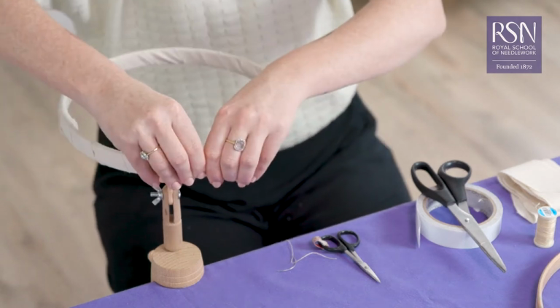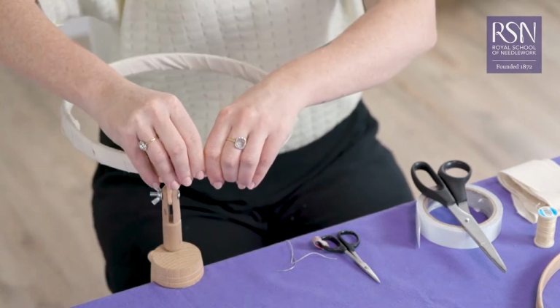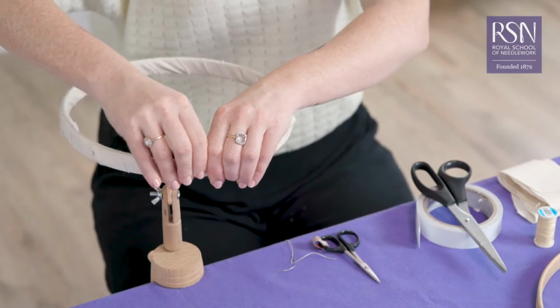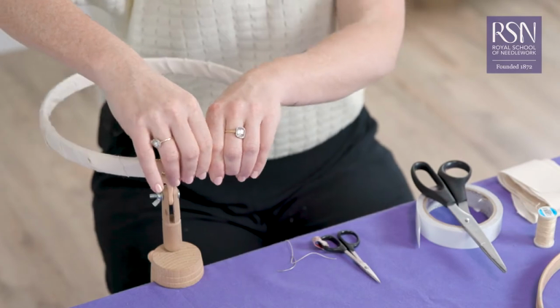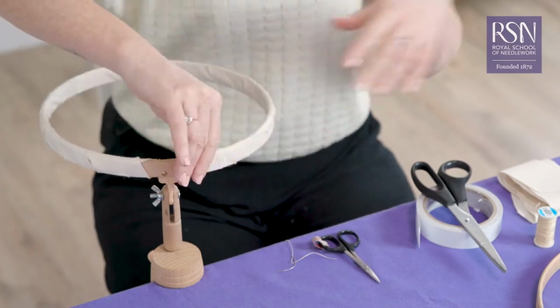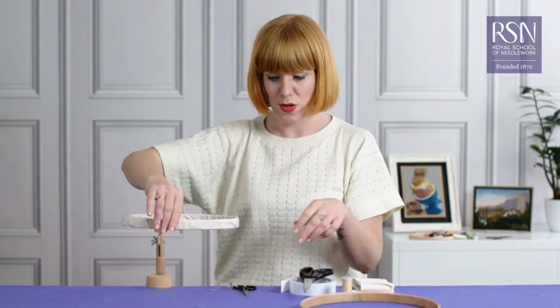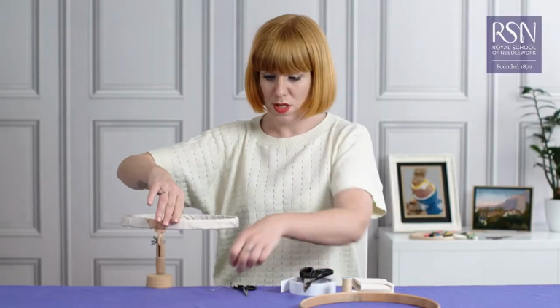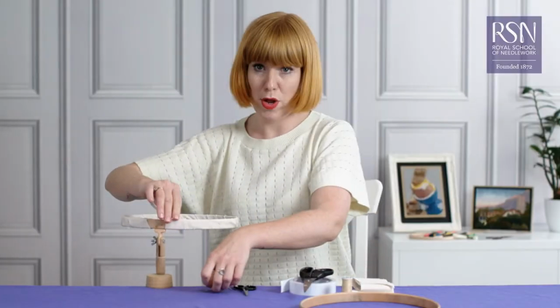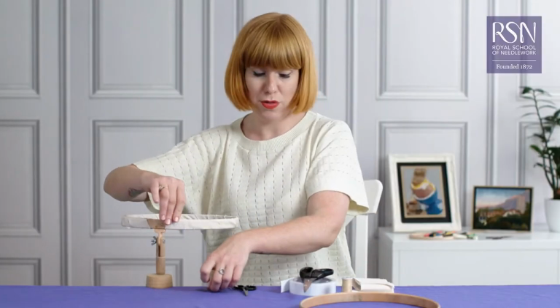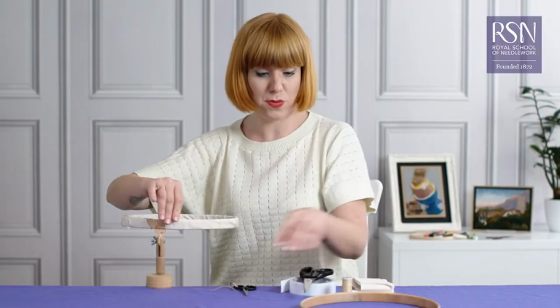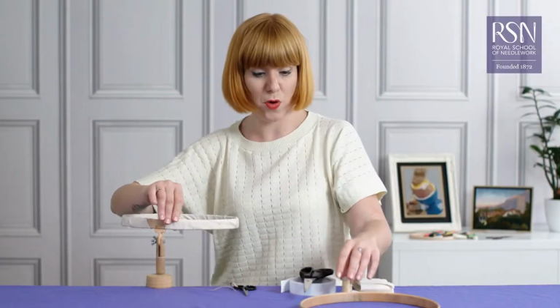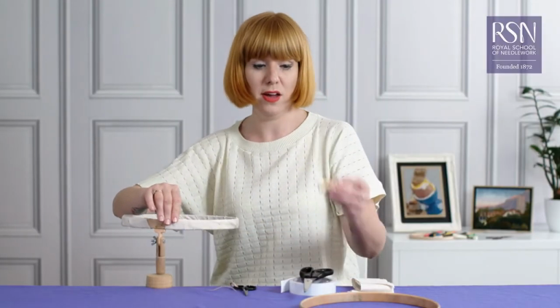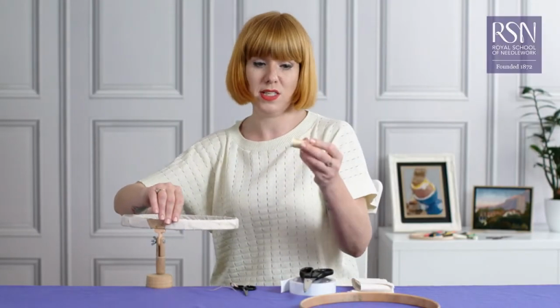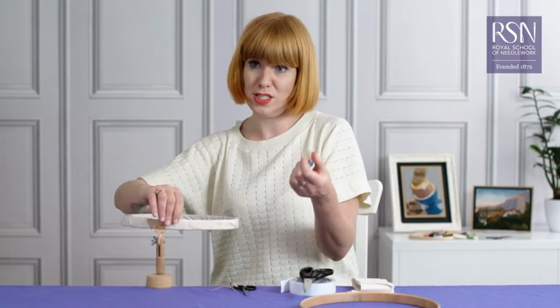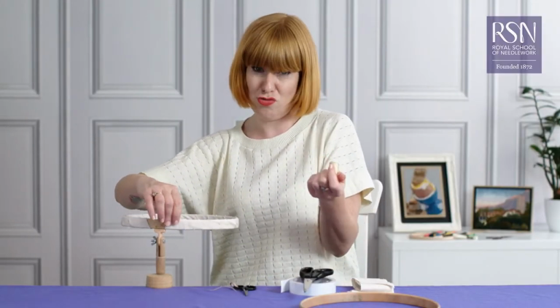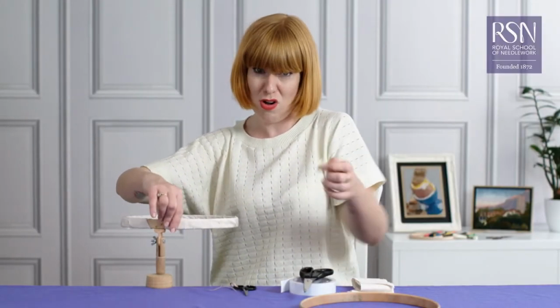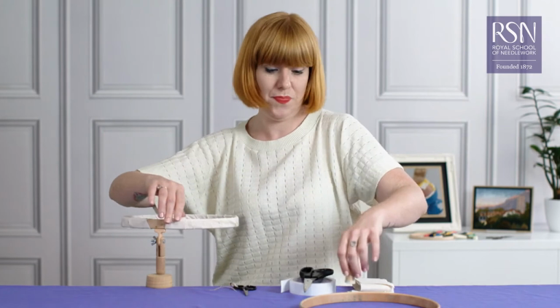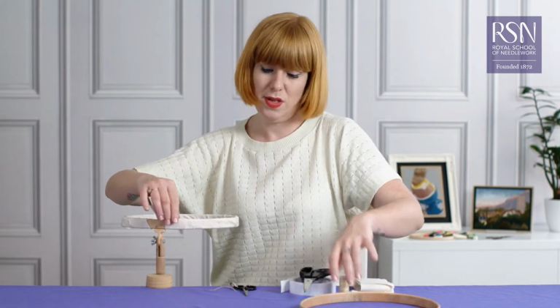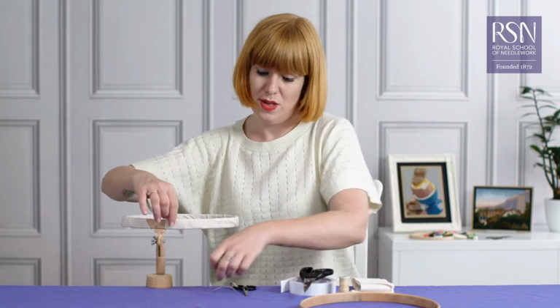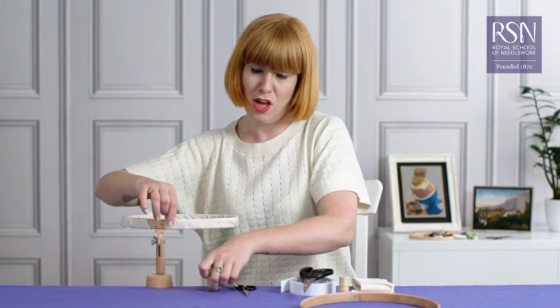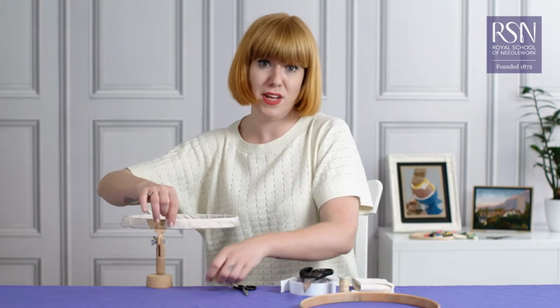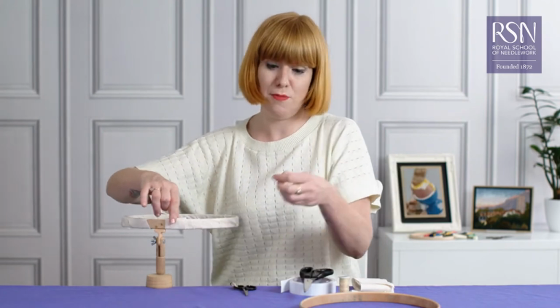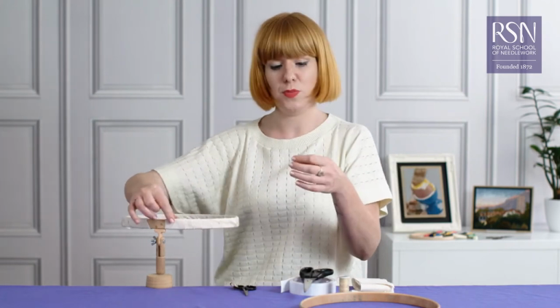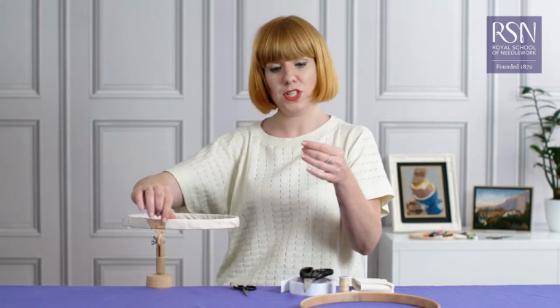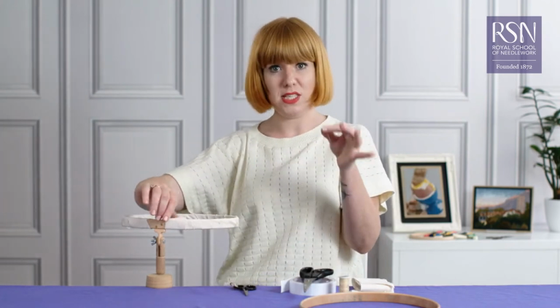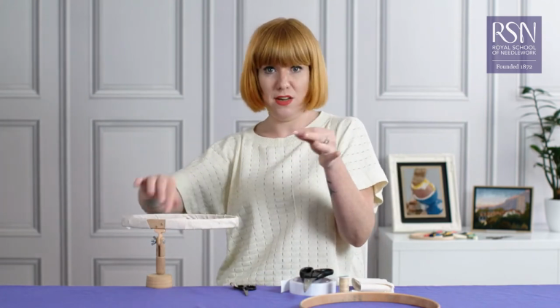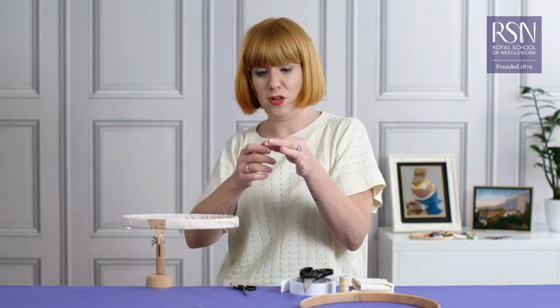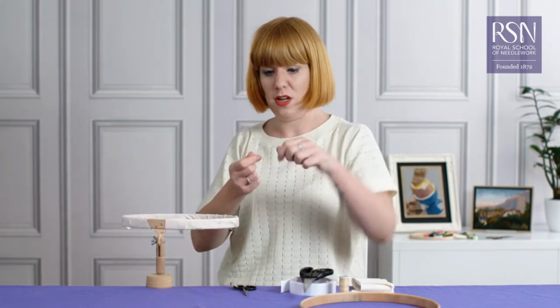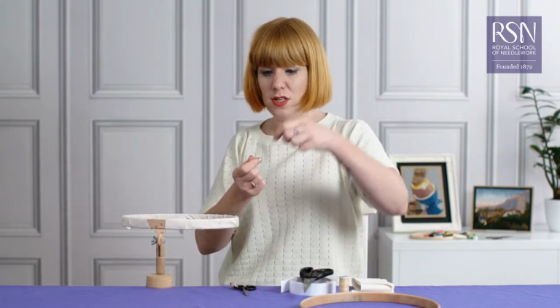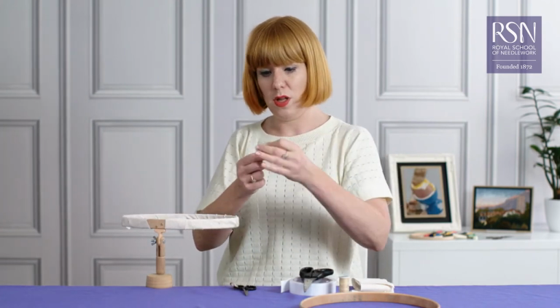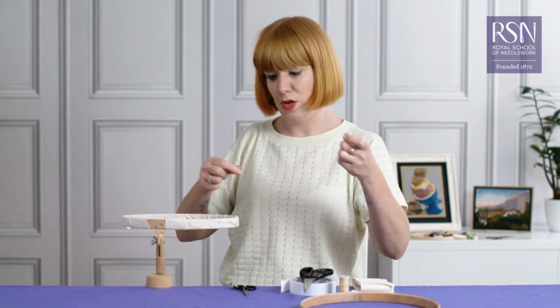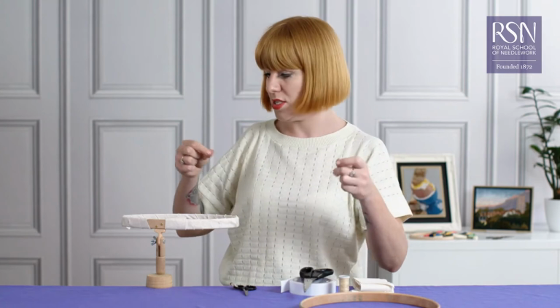The best thing to do is use buttonhole thread, which we've got here — it's nice and strong — and a curved needle if possible. This just makes it easier for you to do the stitch.